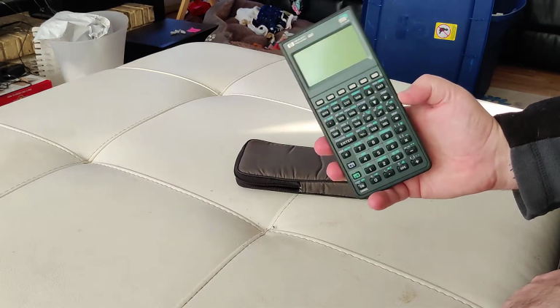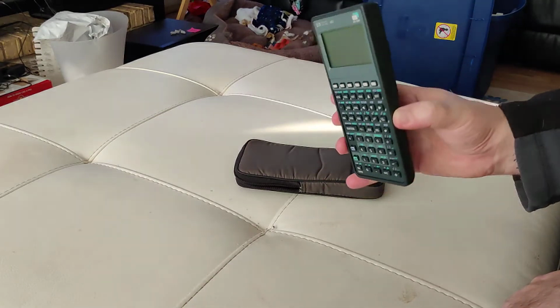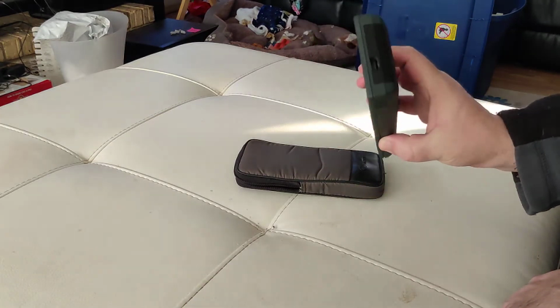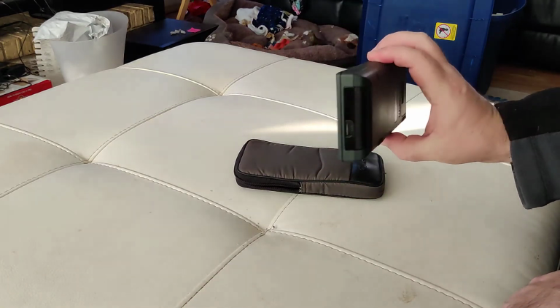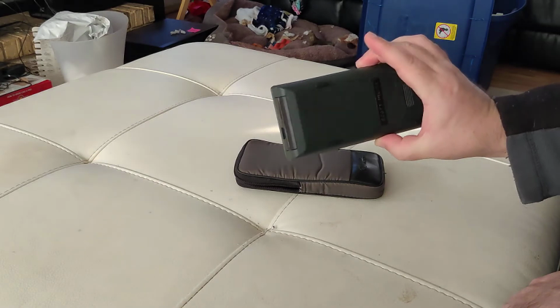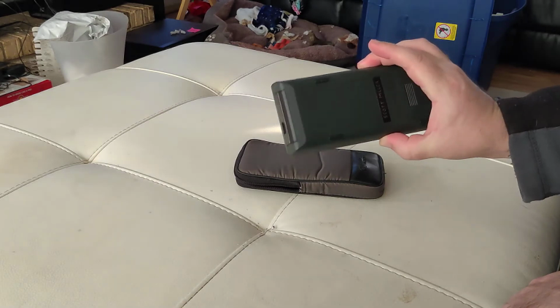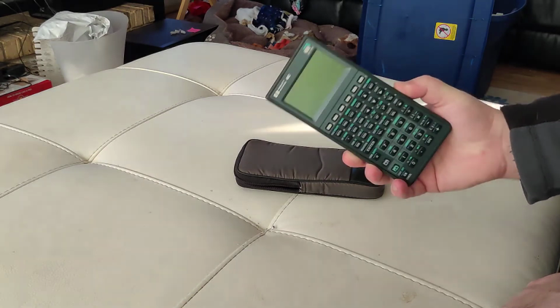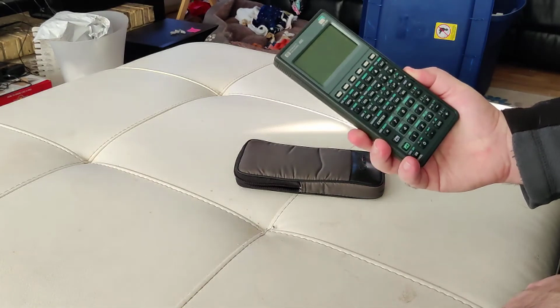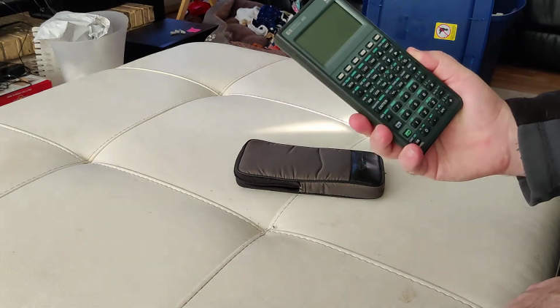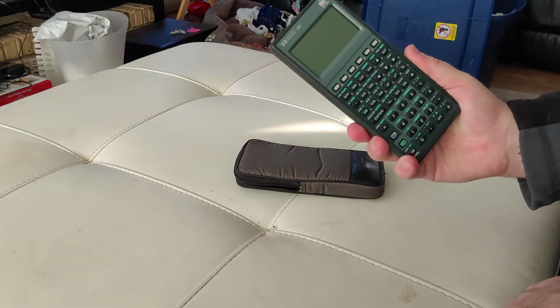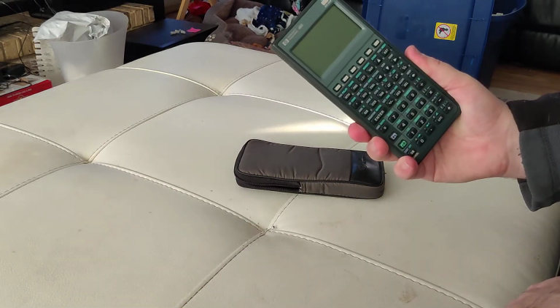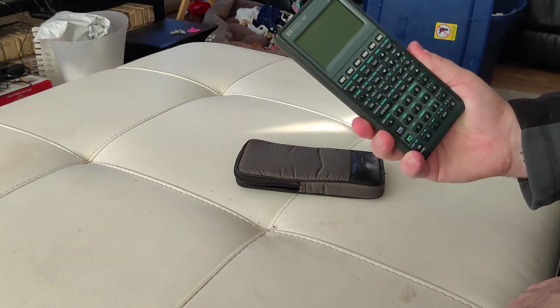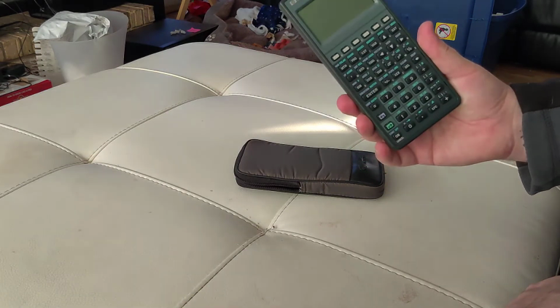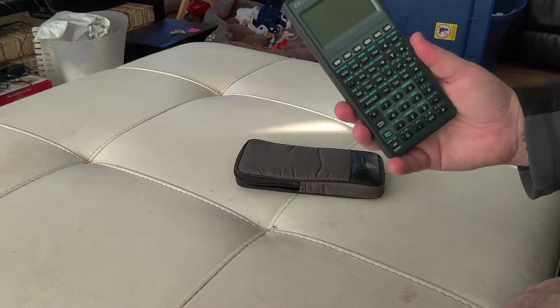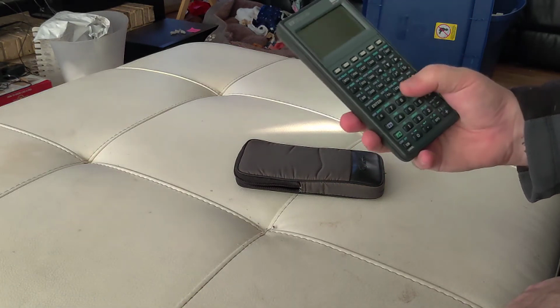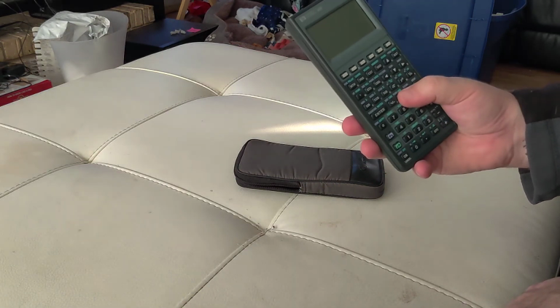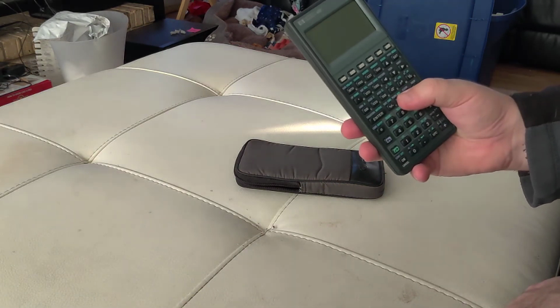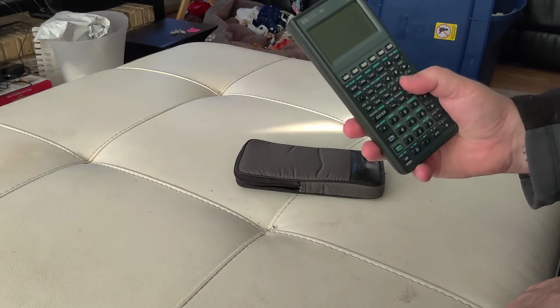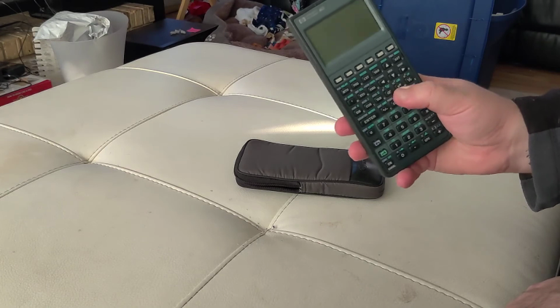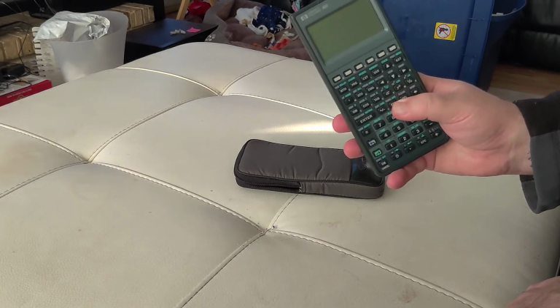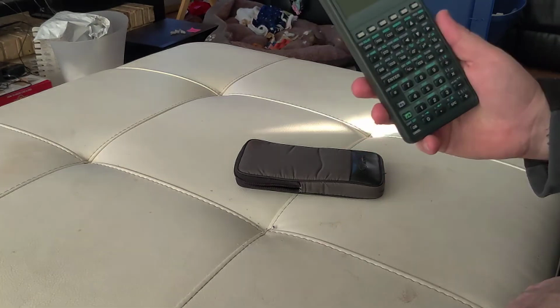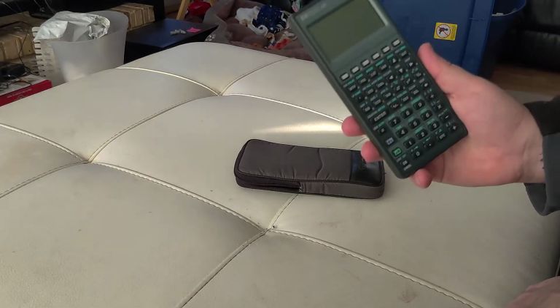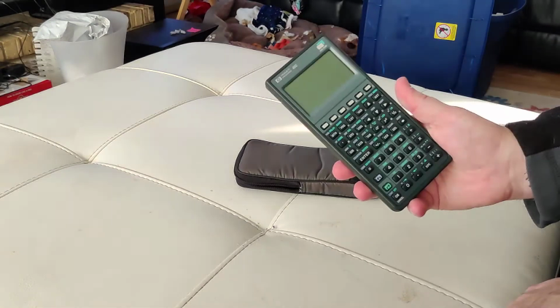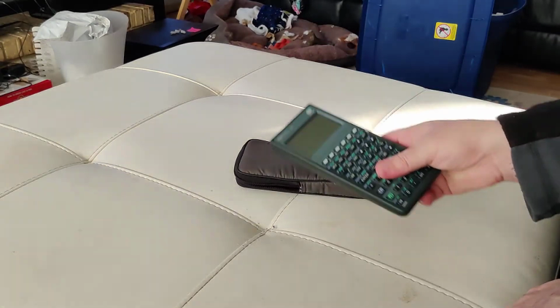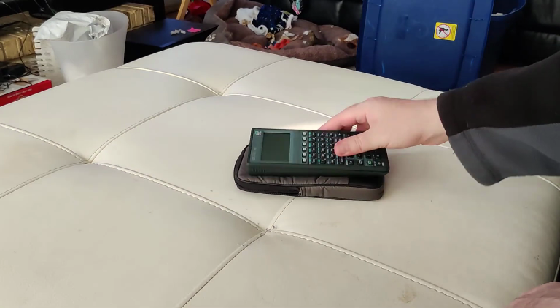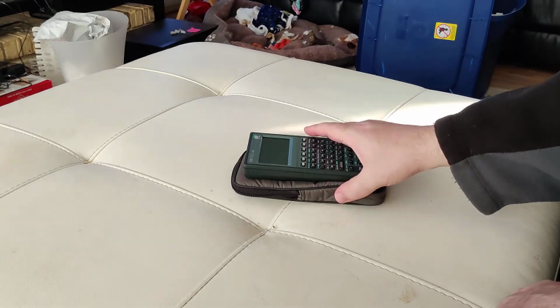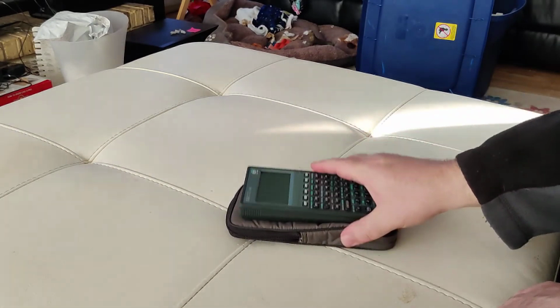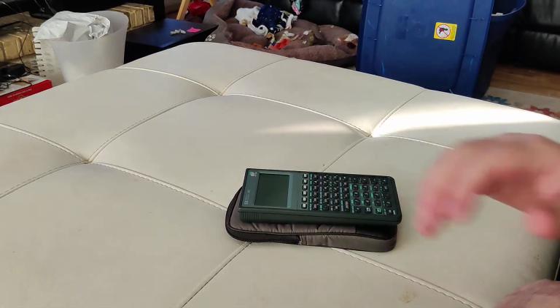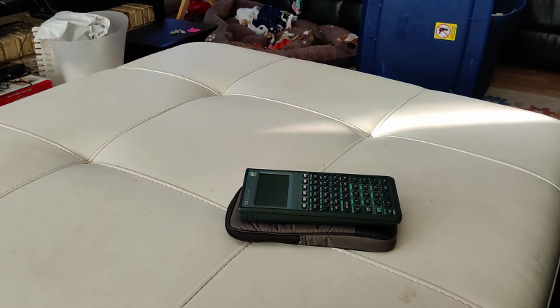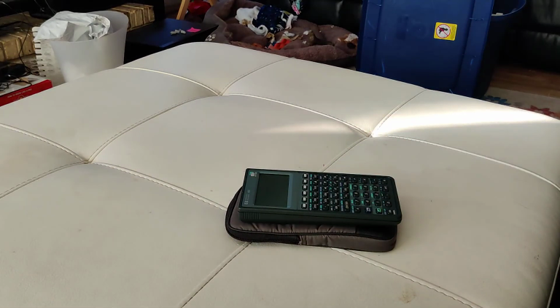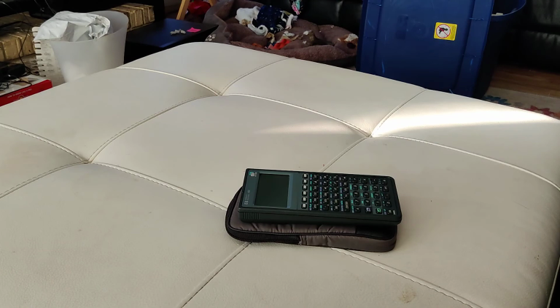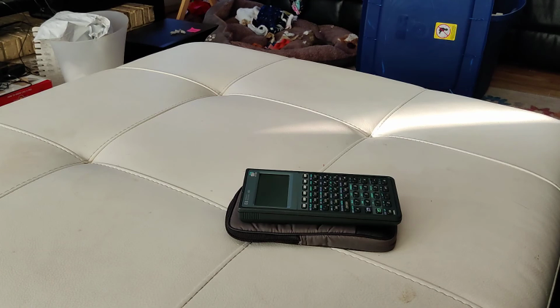I wanted to show this because no one will understand why I have this really weird calculator from this era, but that's what I had when I went to school, and I've had no use for it ever since.